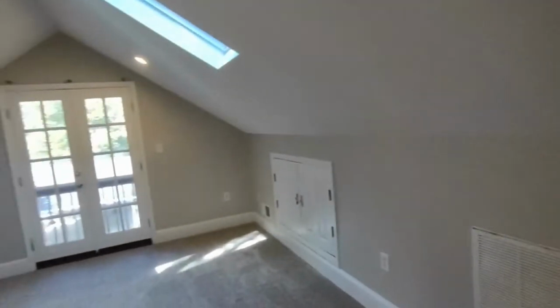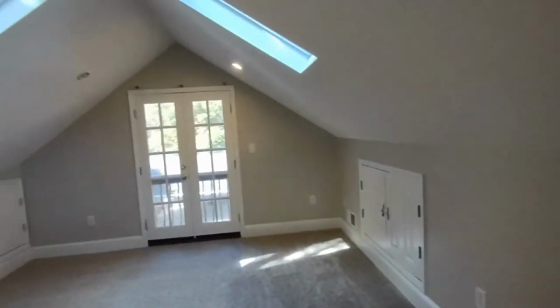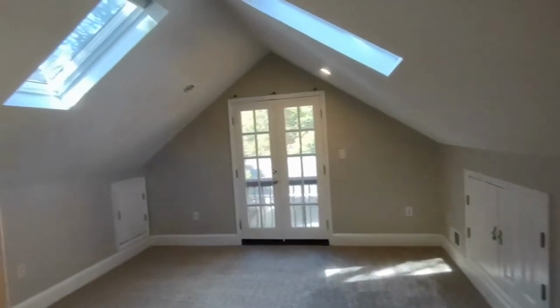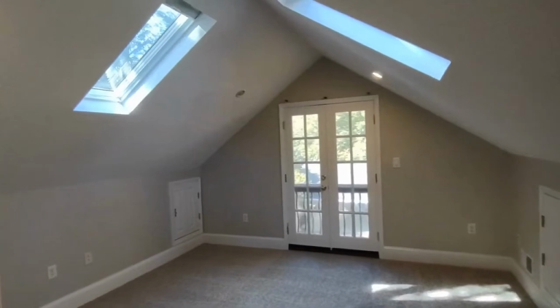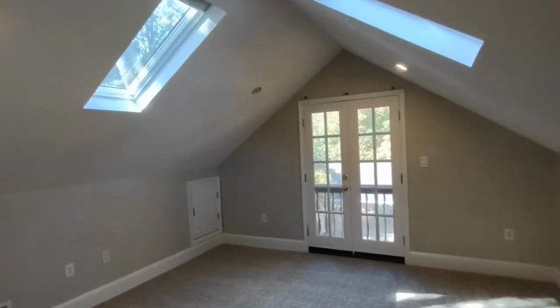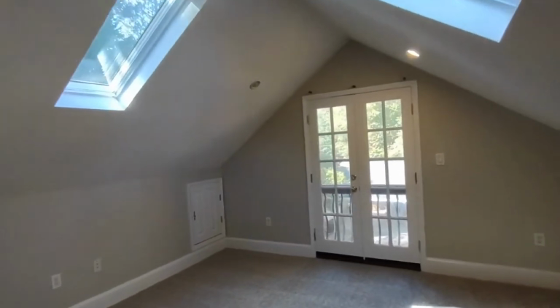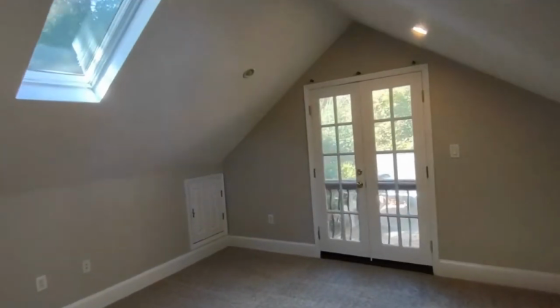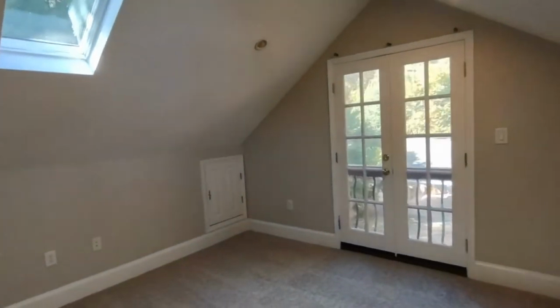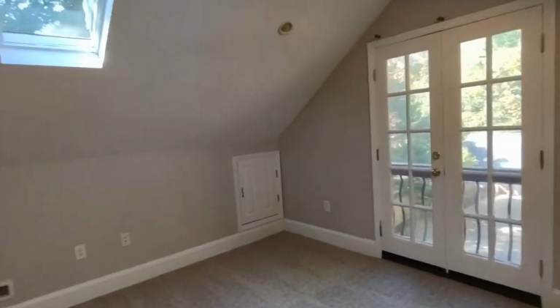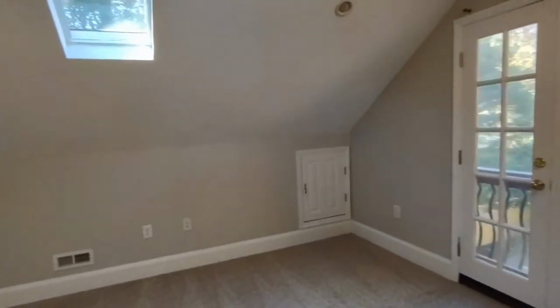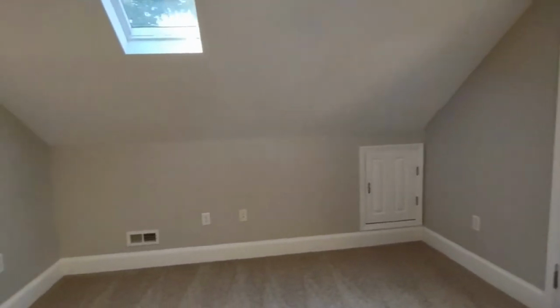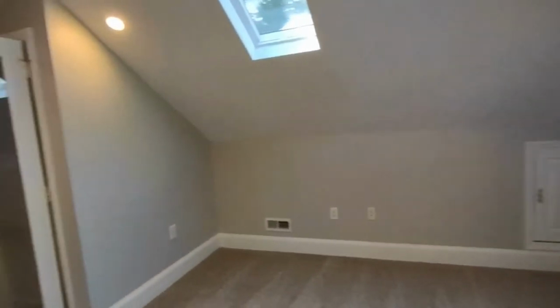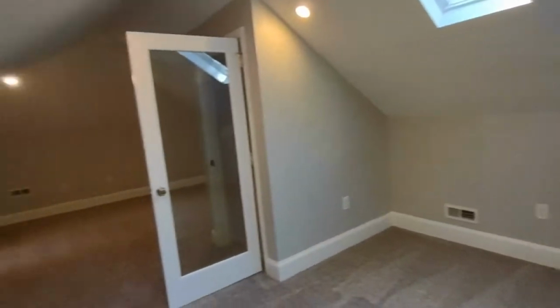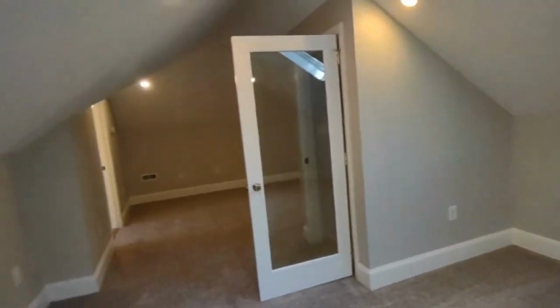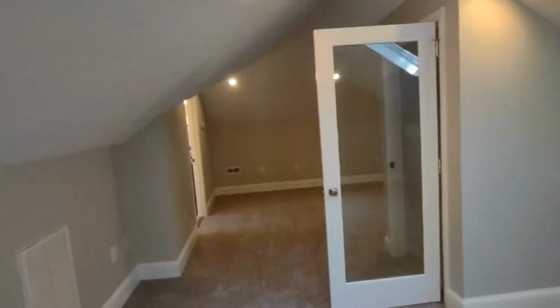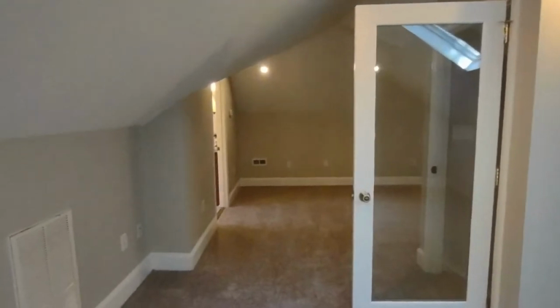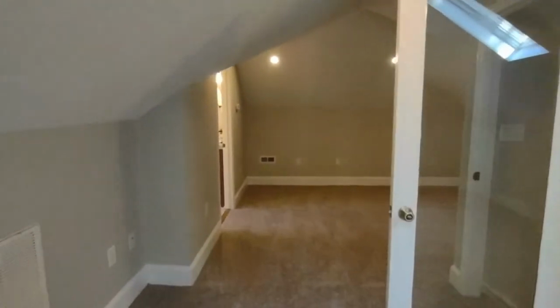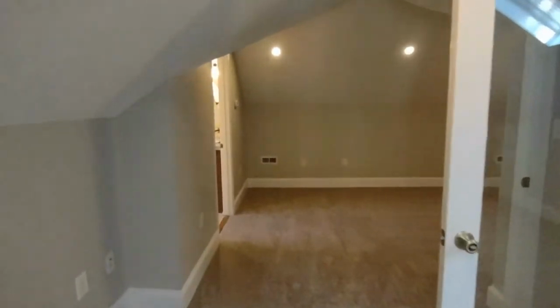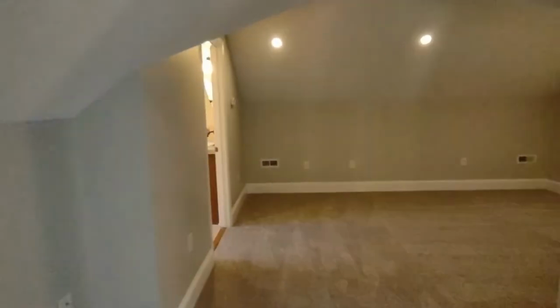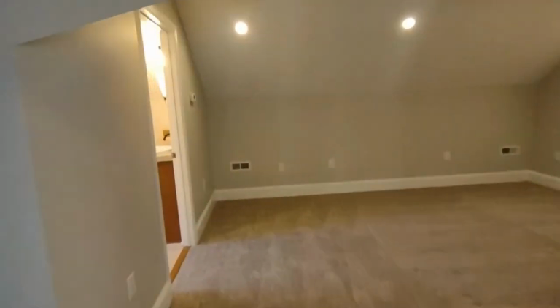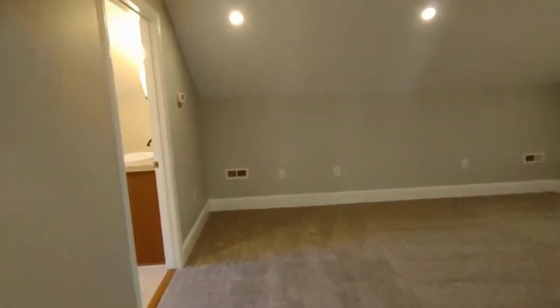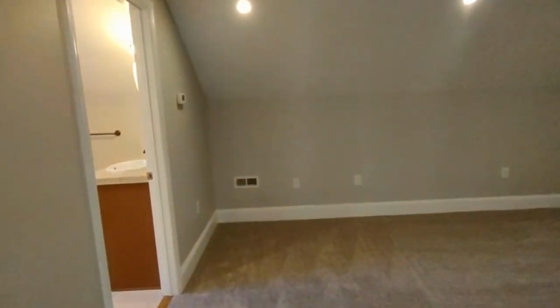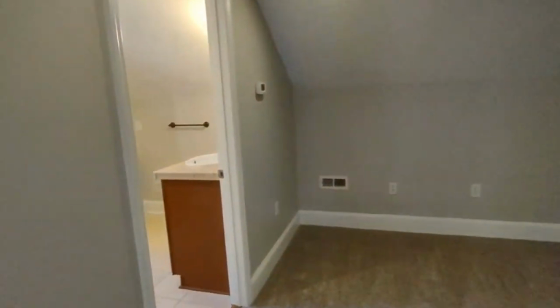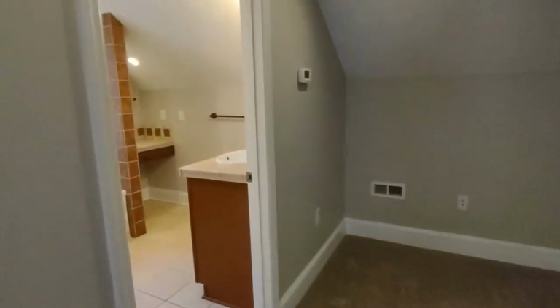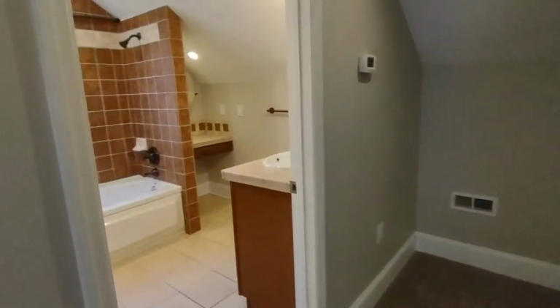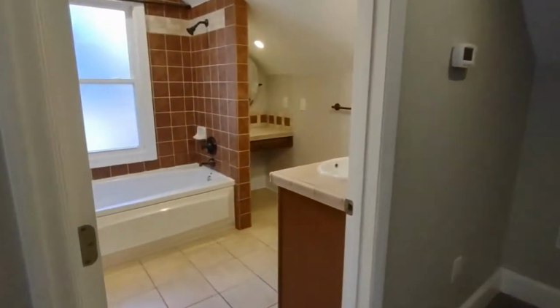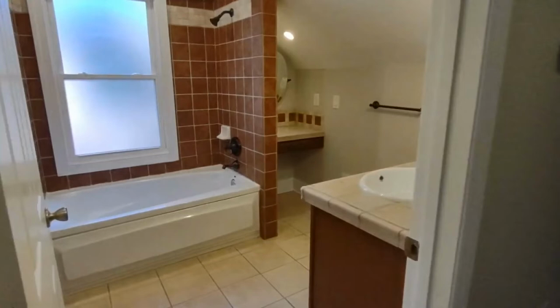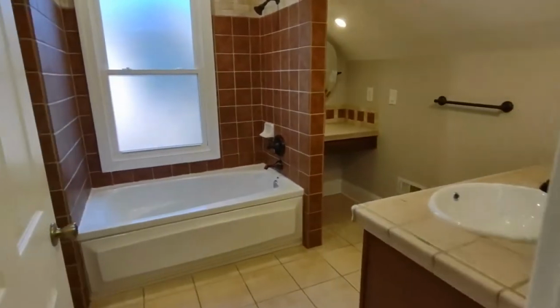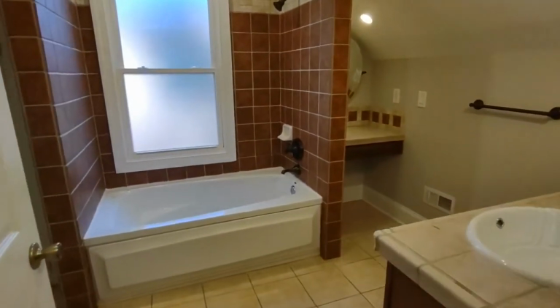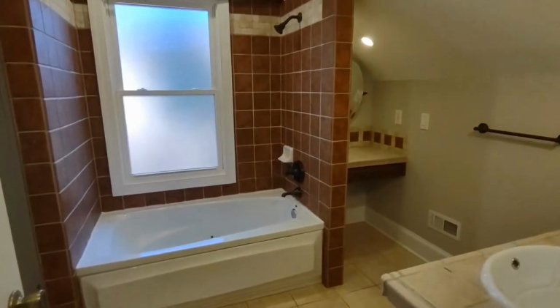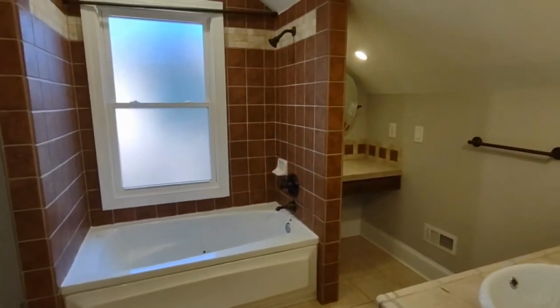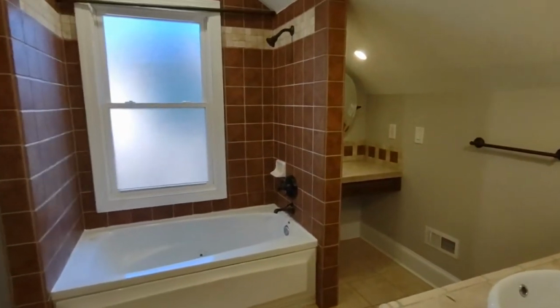This bedroom has a glass door at the very top of these stairs and features vaulted ceilings with skylights, a faux door, recessed lighting, and an en suite master bath. The en suite master bath features a shower-tub combination.